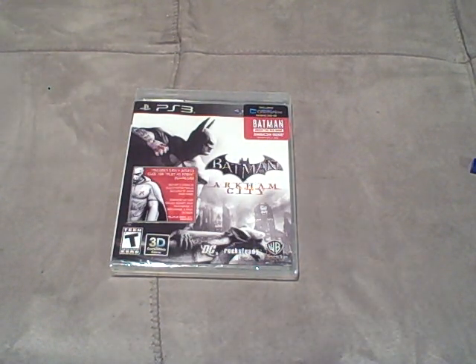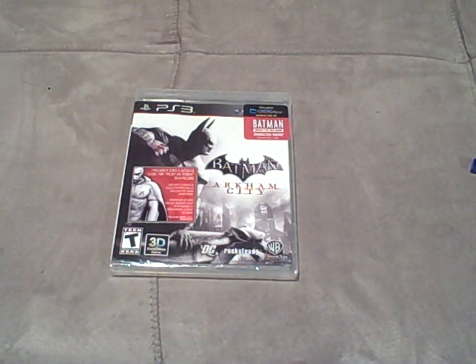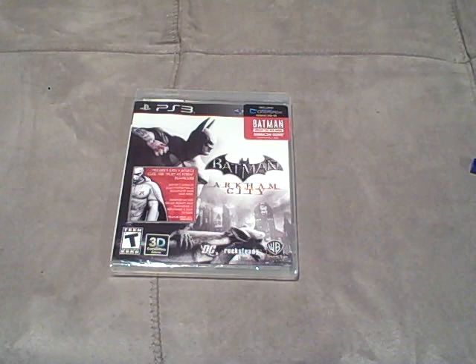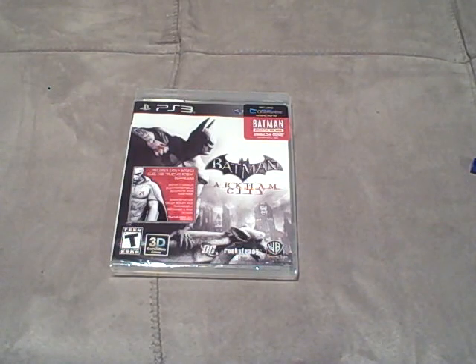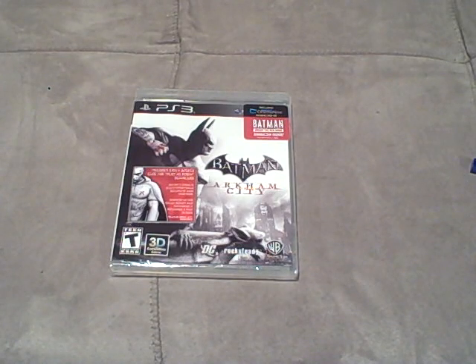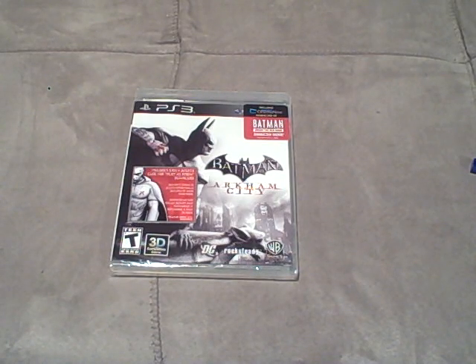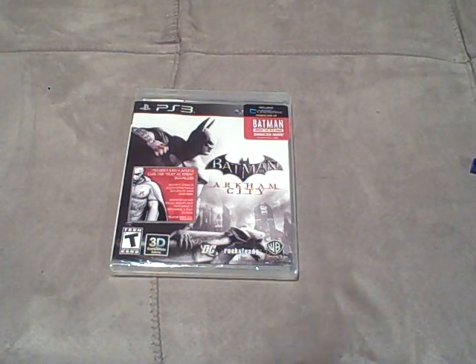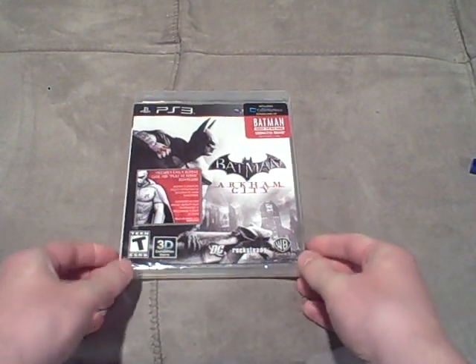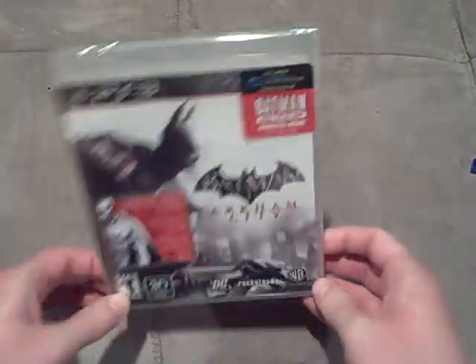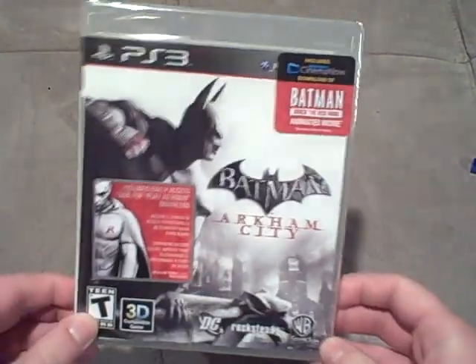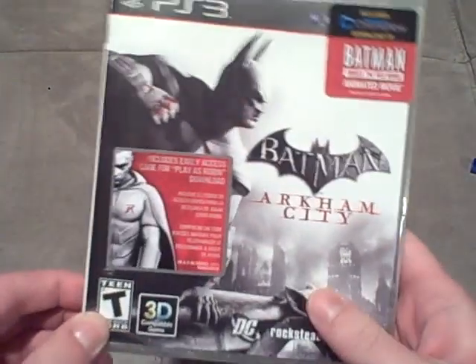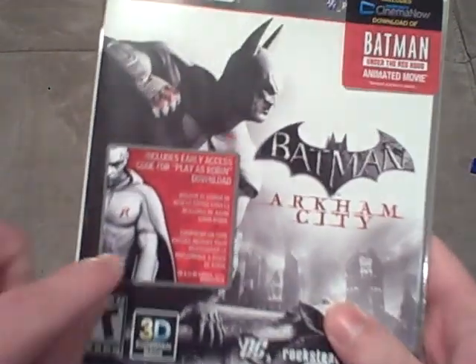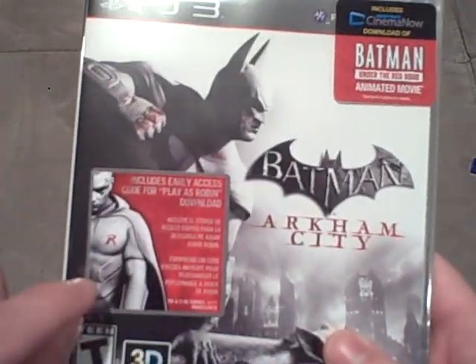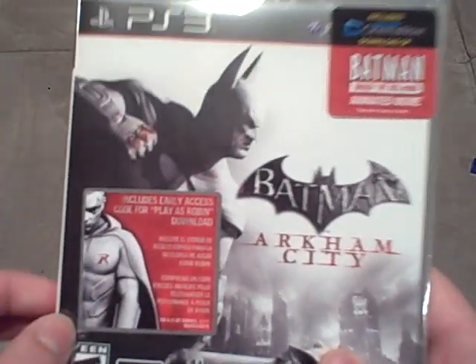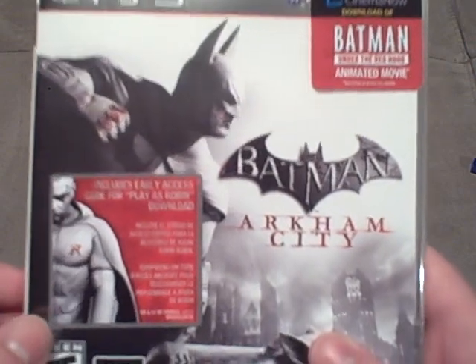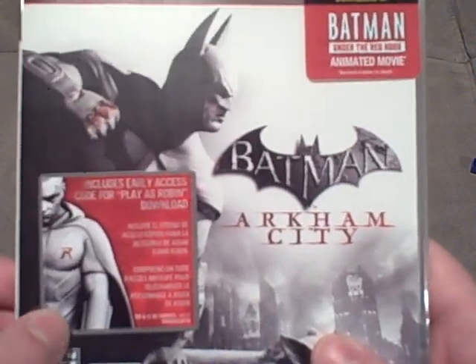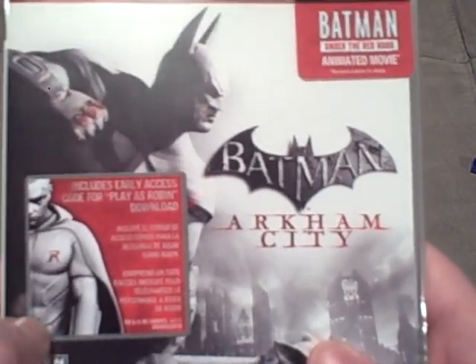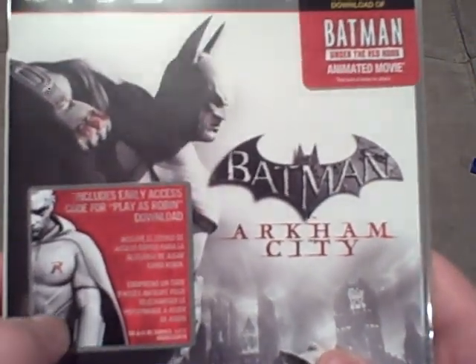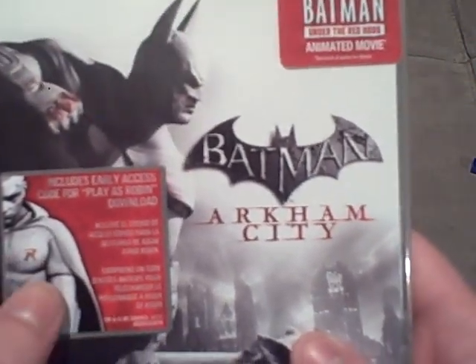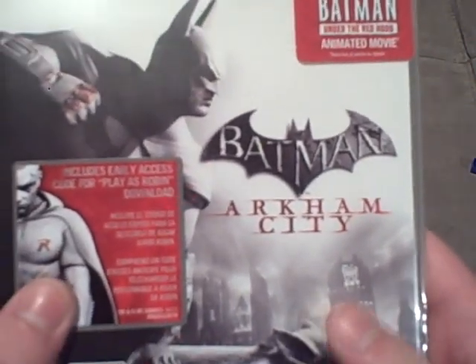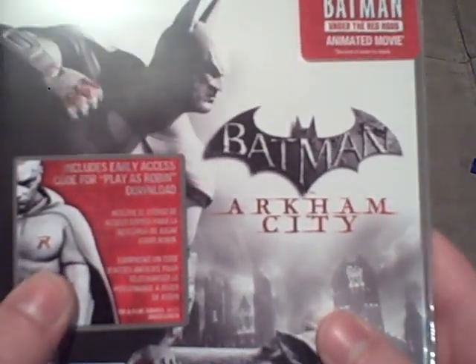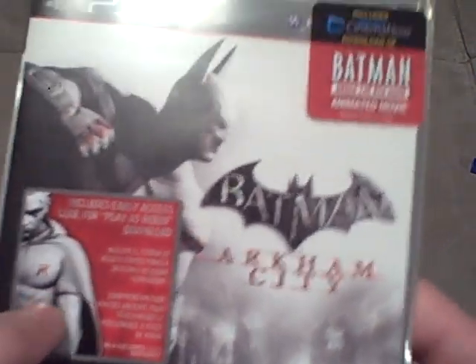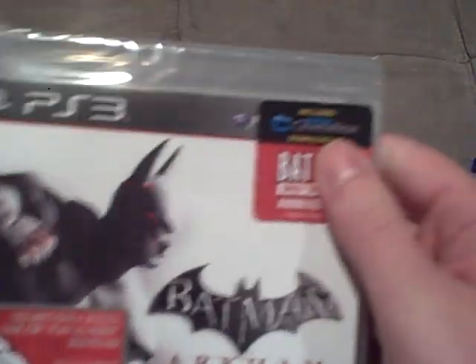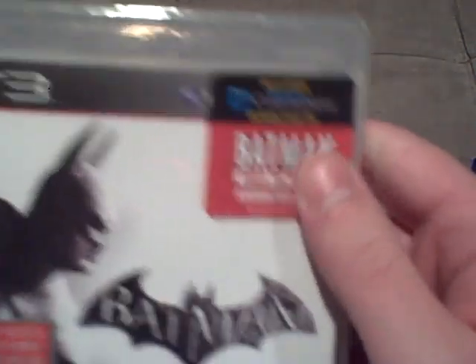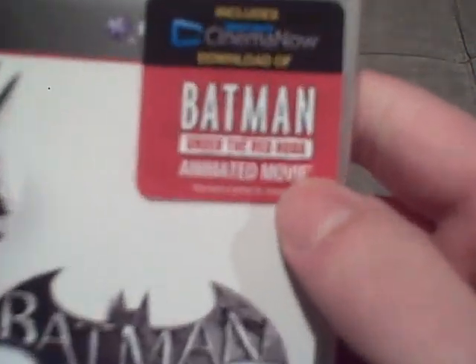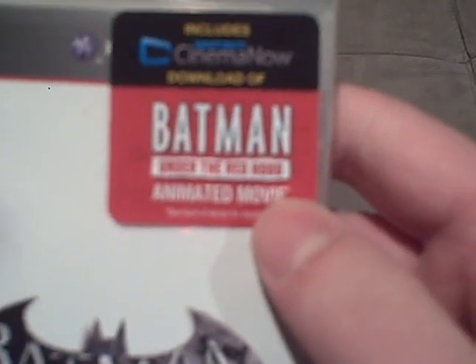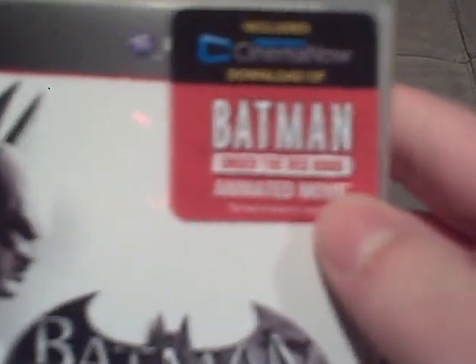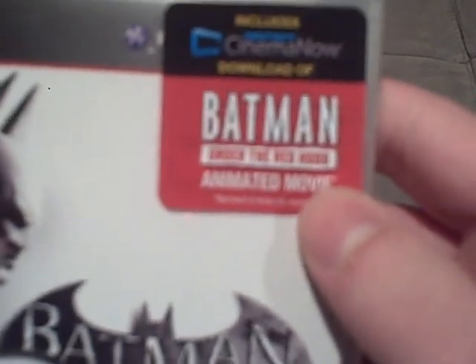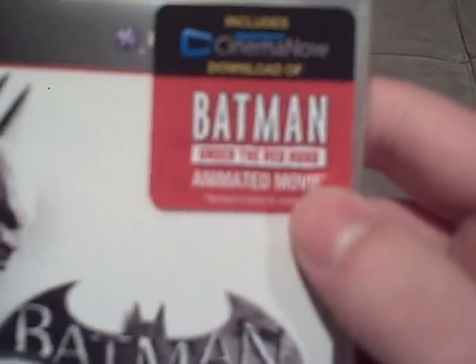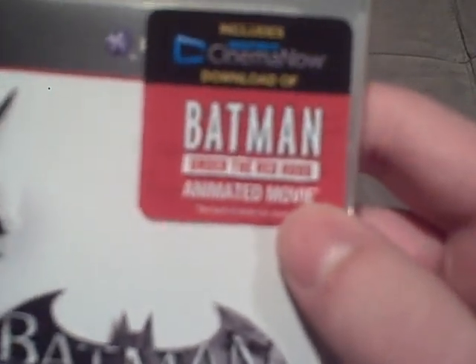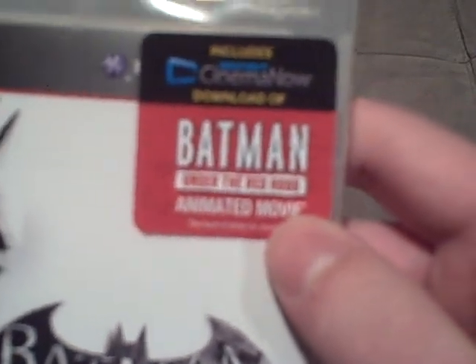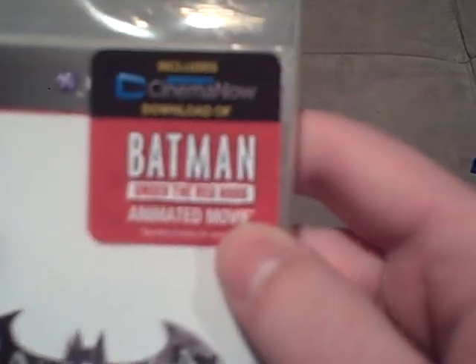I can't believe I finally have the game, and I am so excited to play it. As you guys can probably tell, I picked it up at Best Buy, because right here it does include an early access code for the Play as Robin download. And then up here, it also does include Batman Under the Red Hood animated movie.